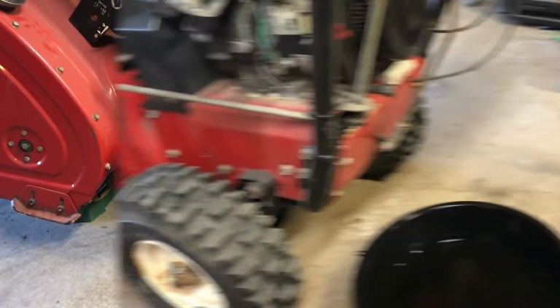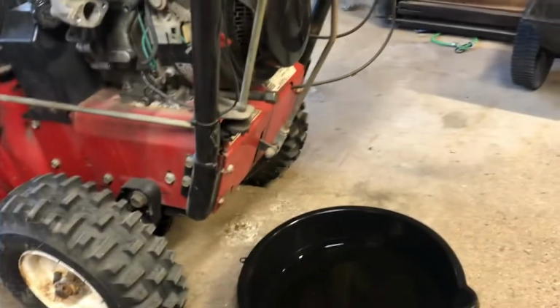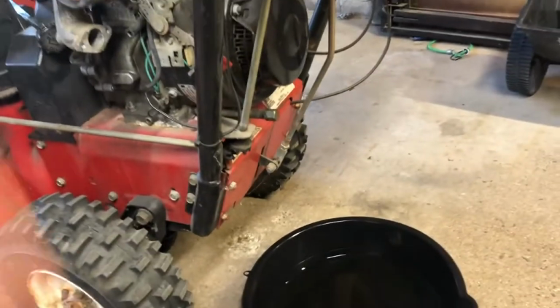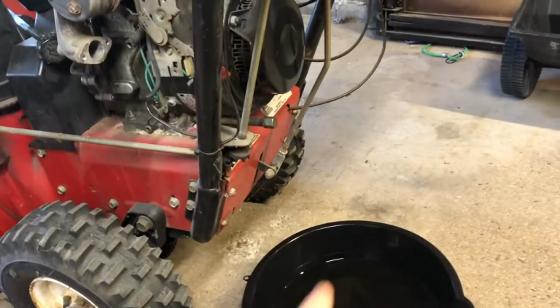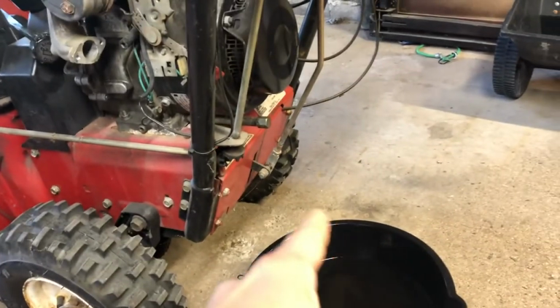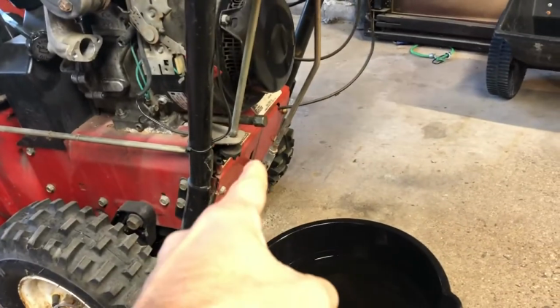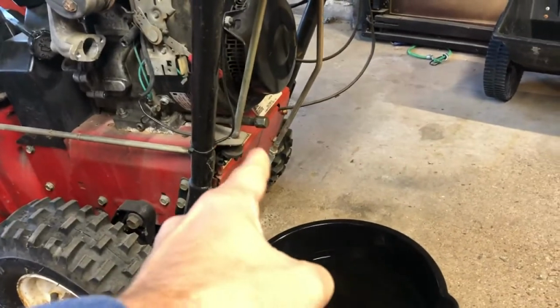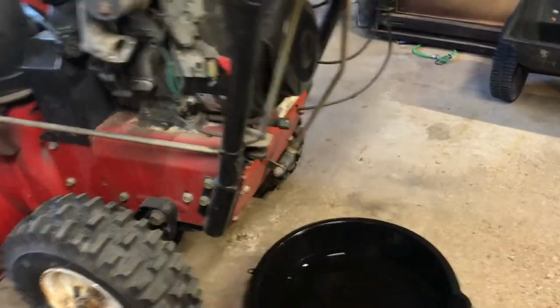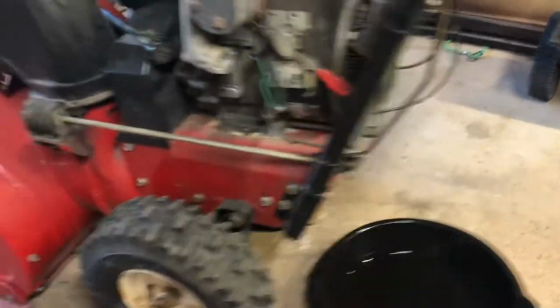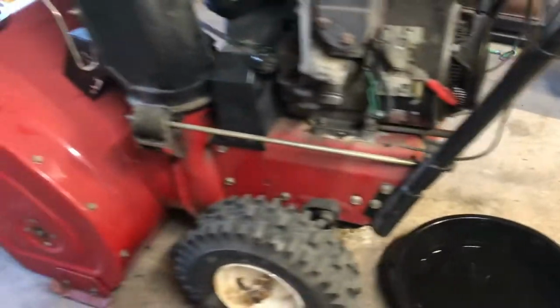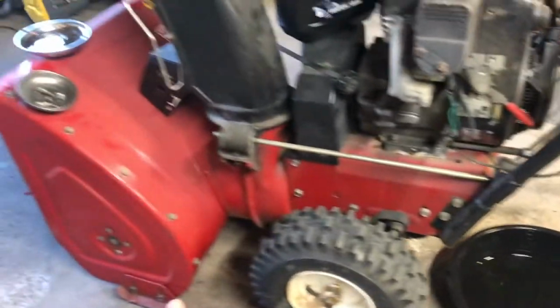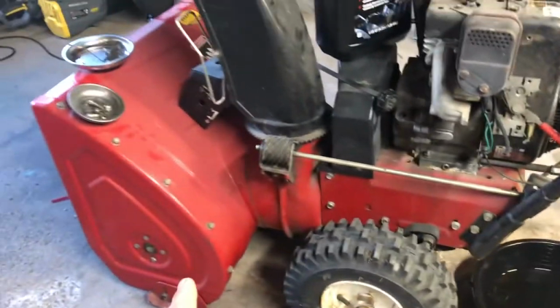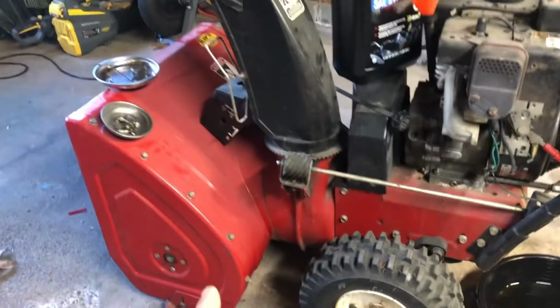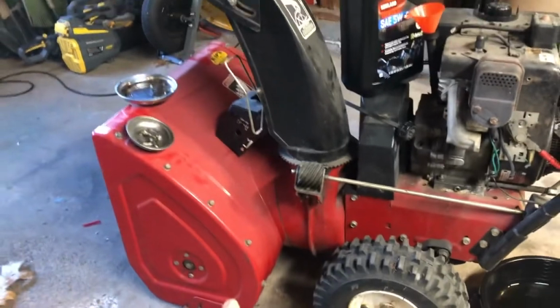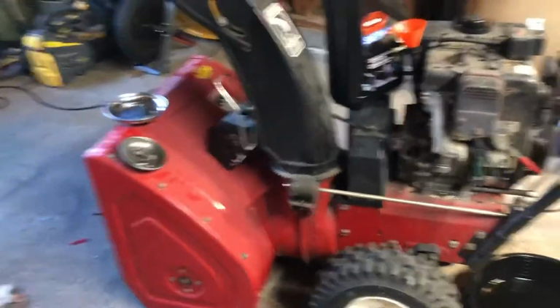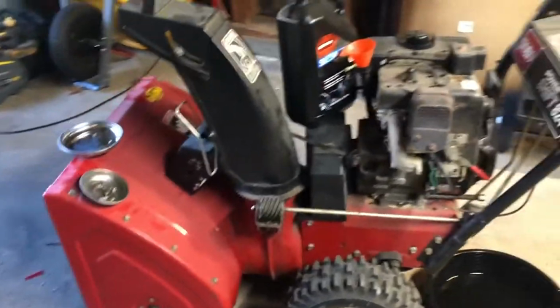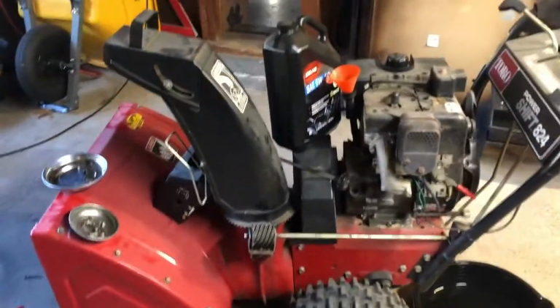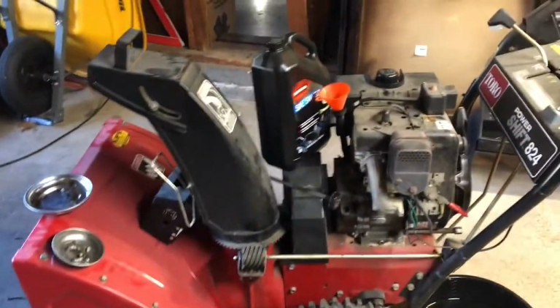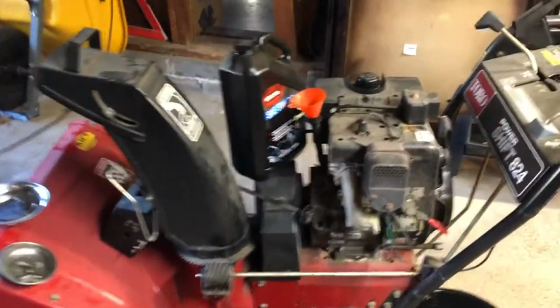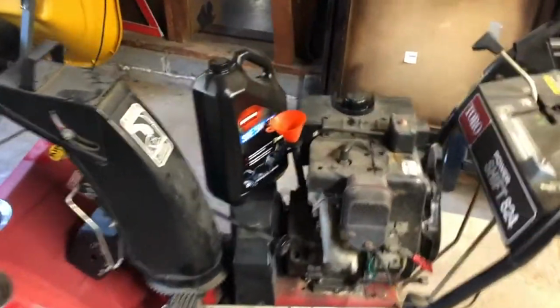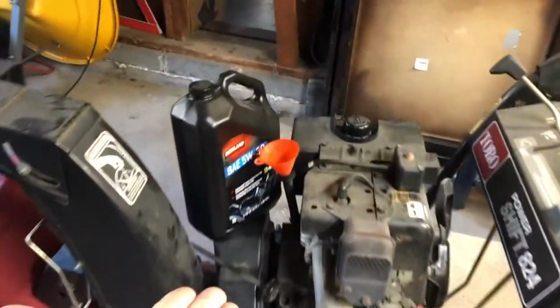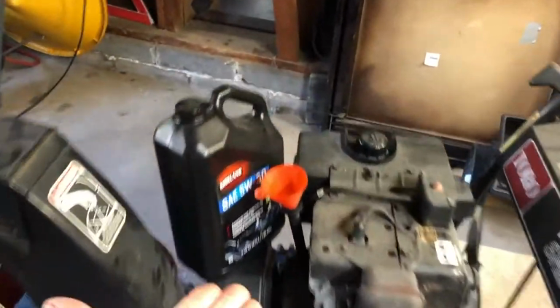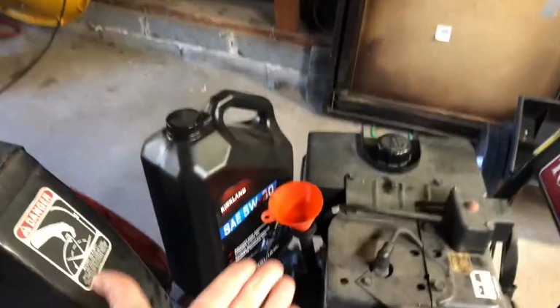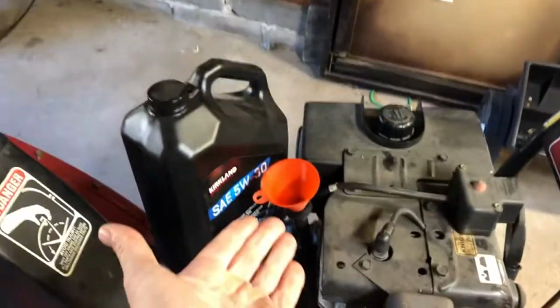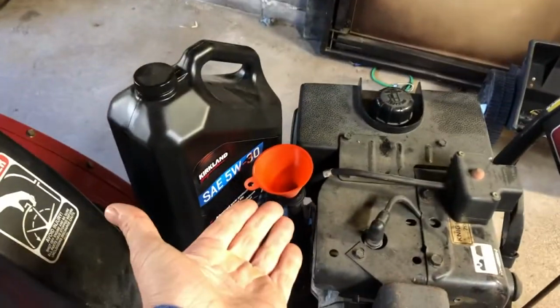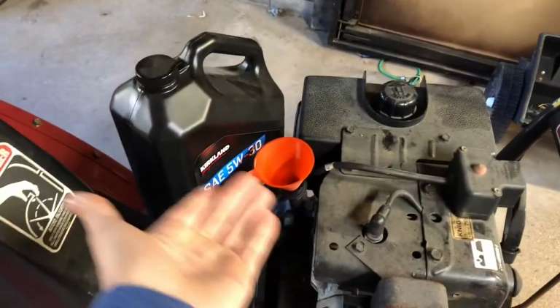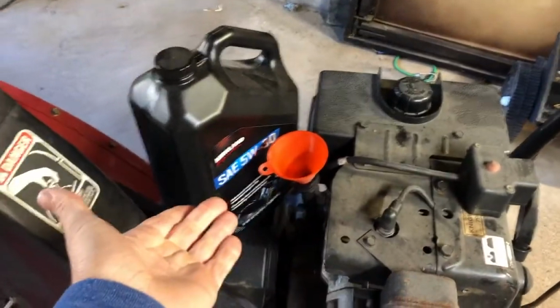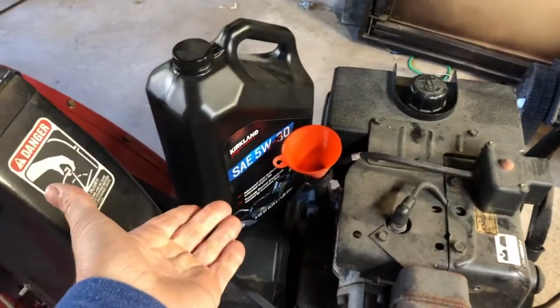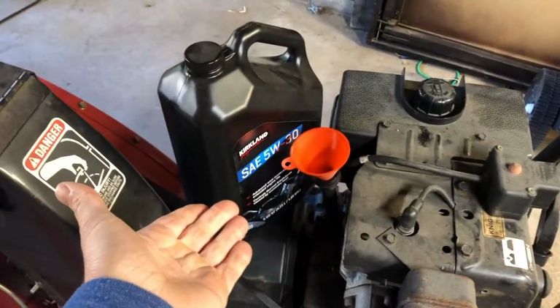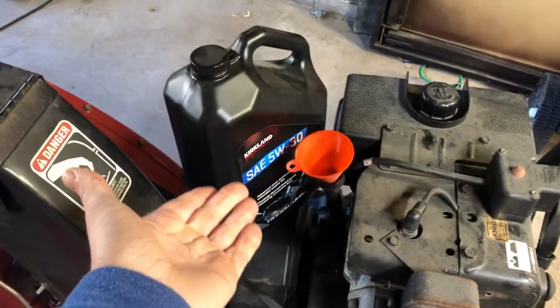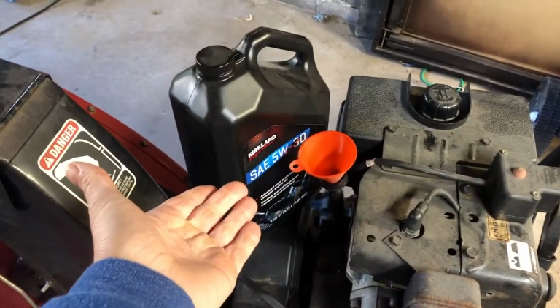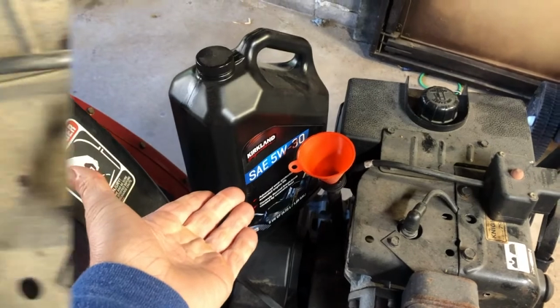Once that's fully drained, pop the cap back on. You want to remove your brace here so the snowblower is level, and then fill it up with oil that's suggested by your manufacturer.